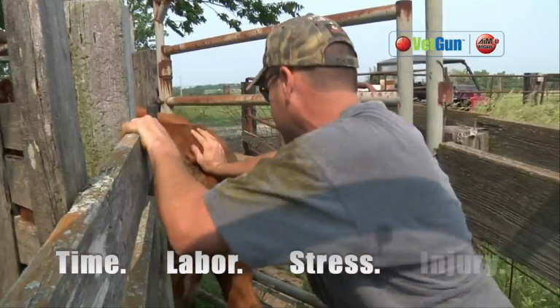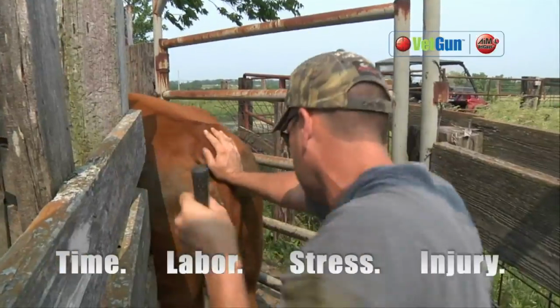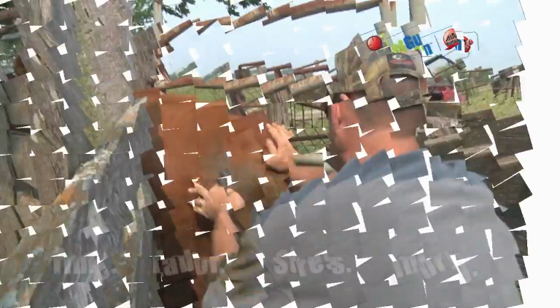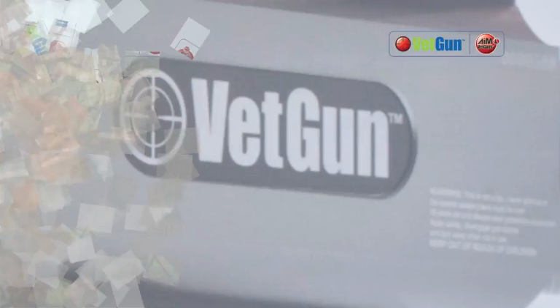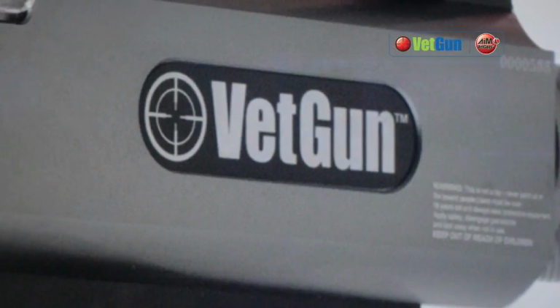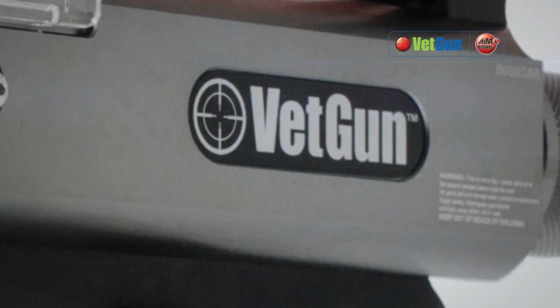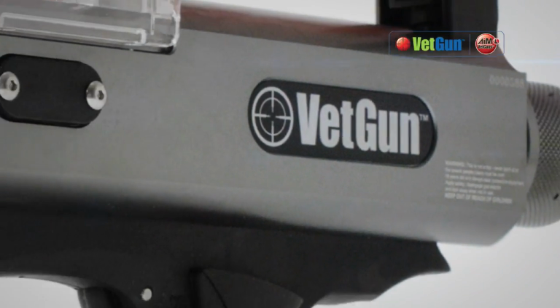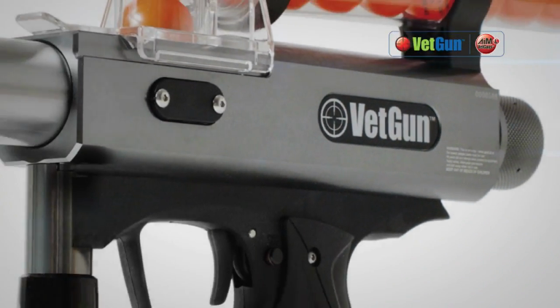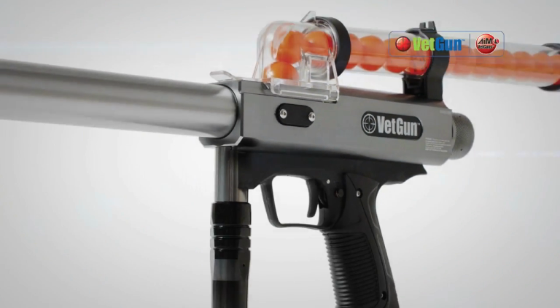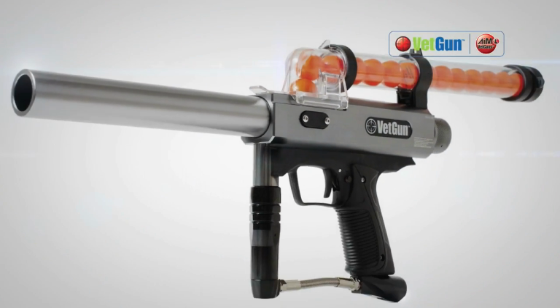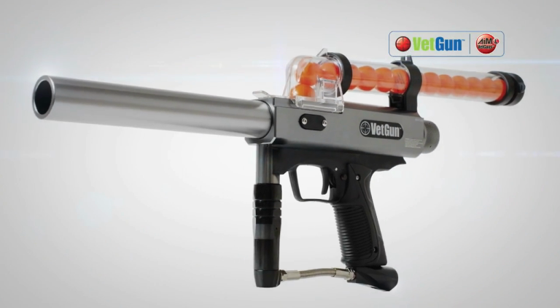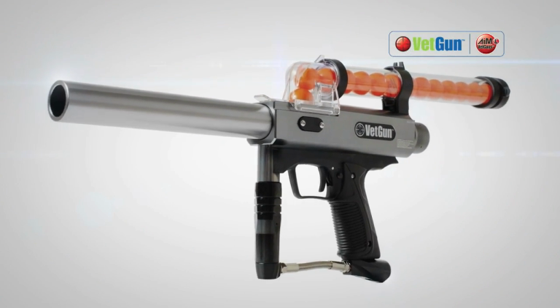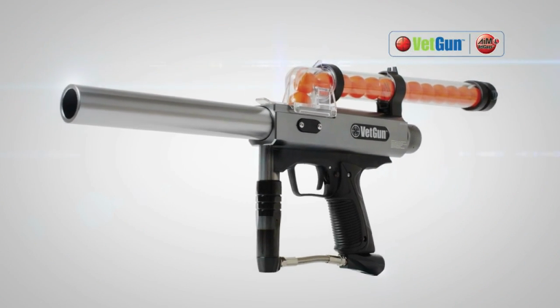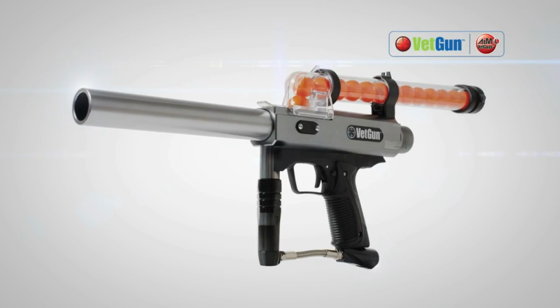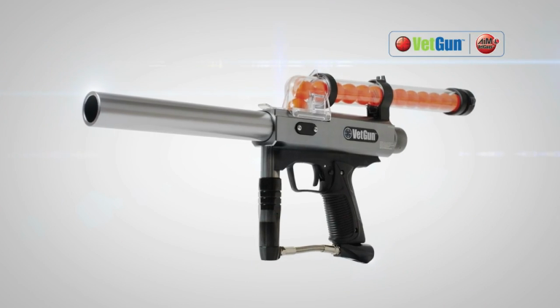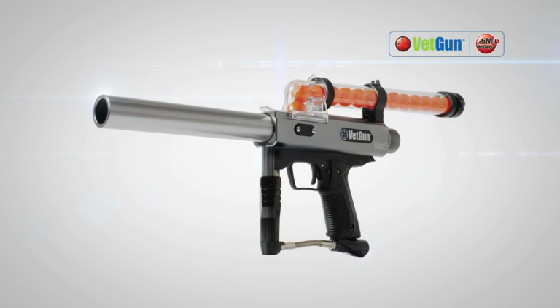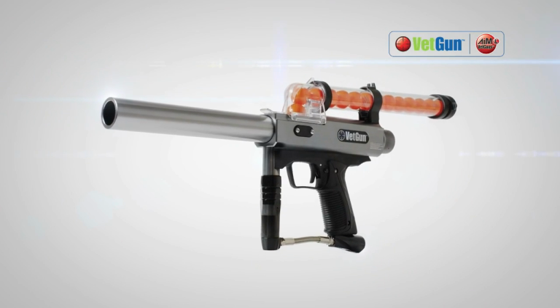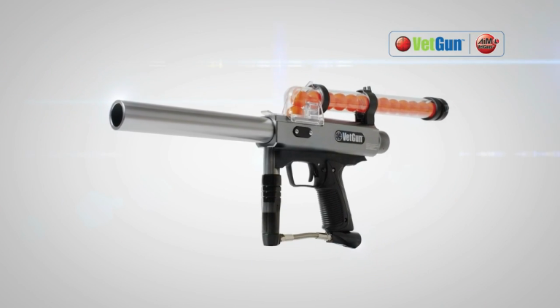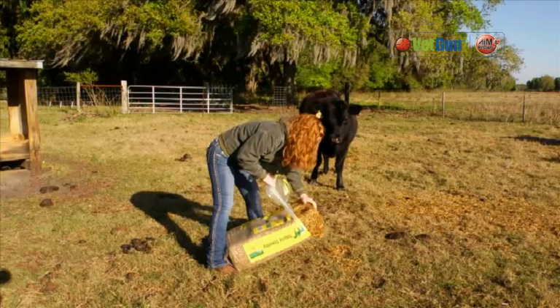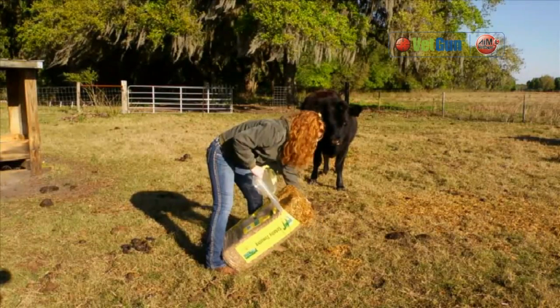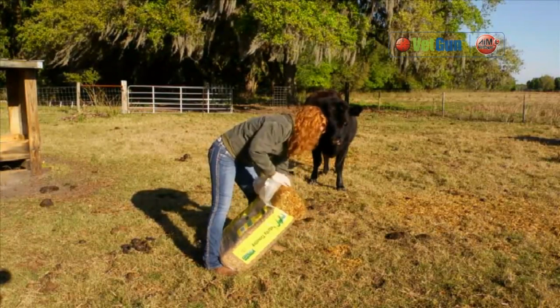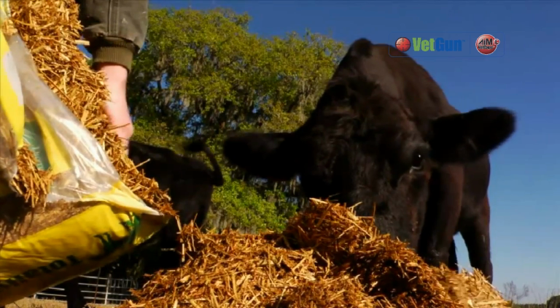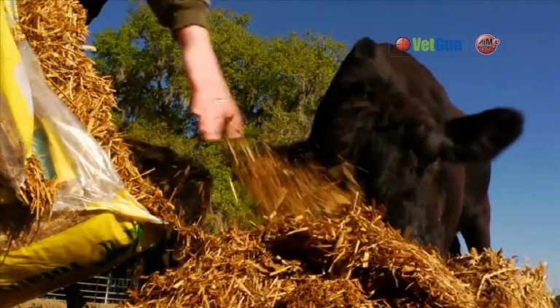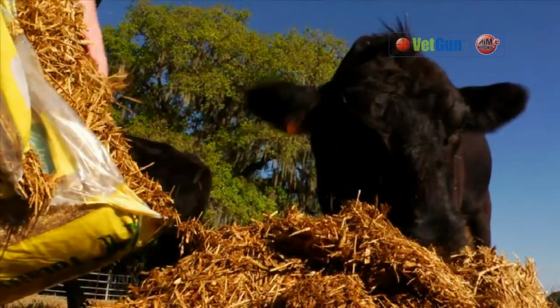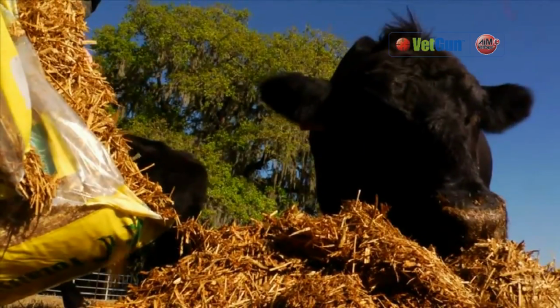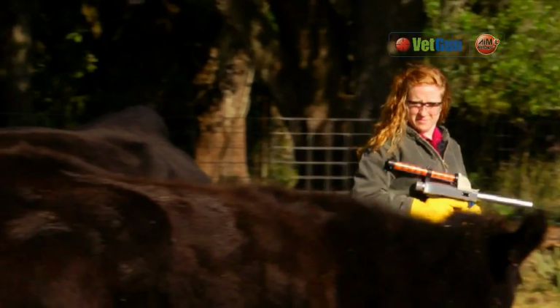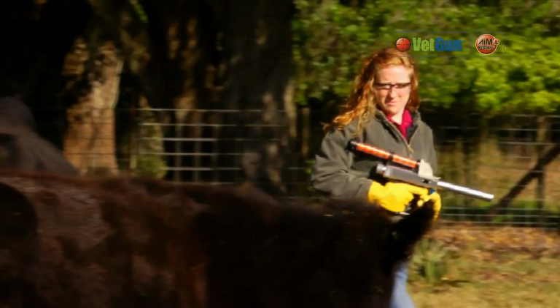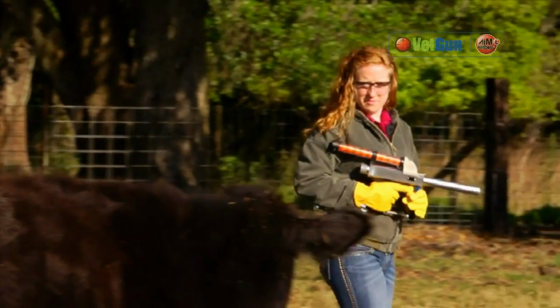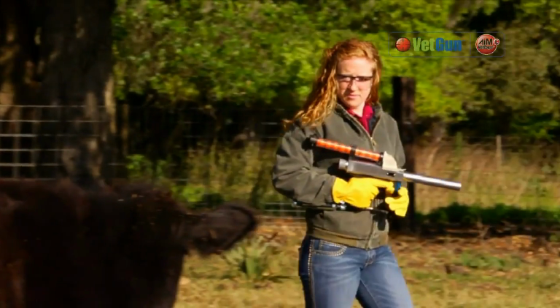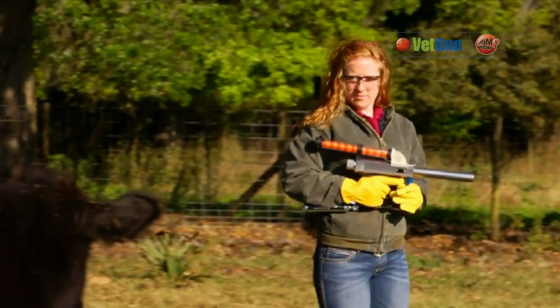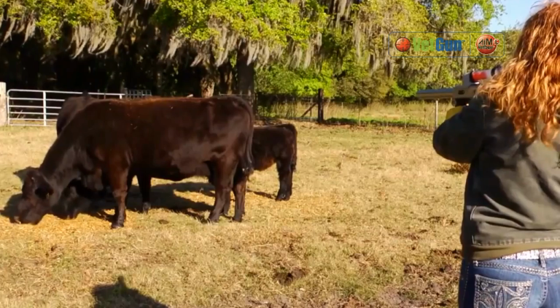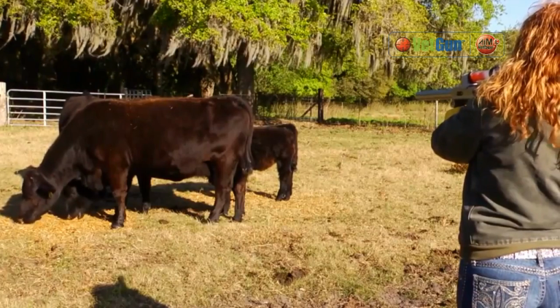Now that's all changed with VETGUN, an innovative delivery platform designed to apply insecticides to cattle without needing to handle them. VETGUN lets you treat and re-treat cattle anytime you need, all from a safe distance.